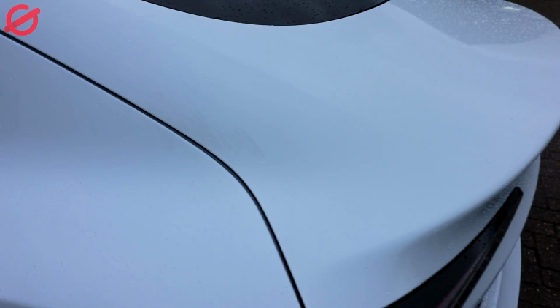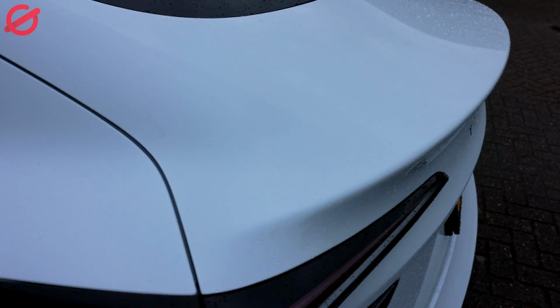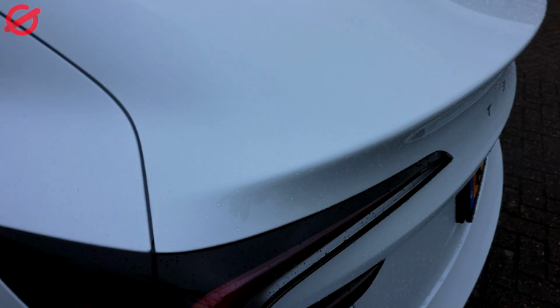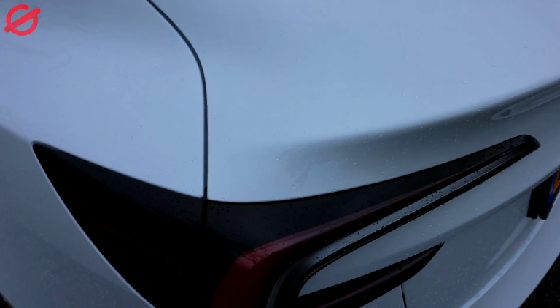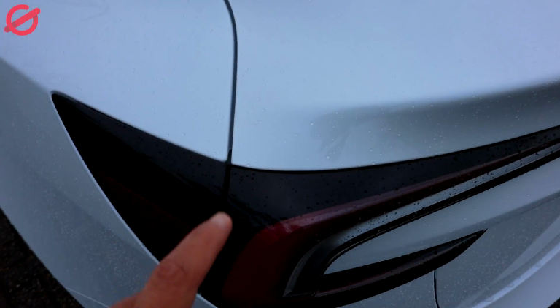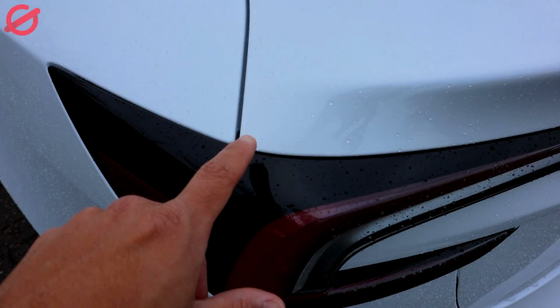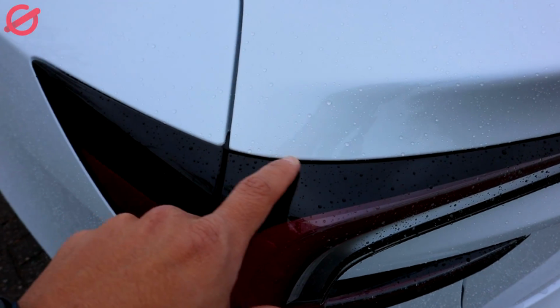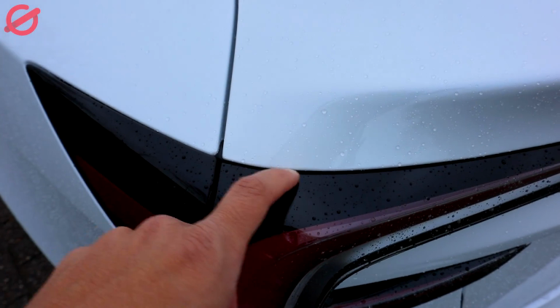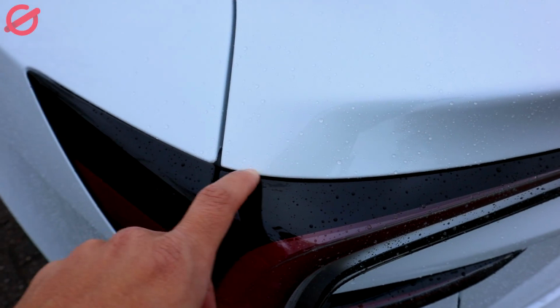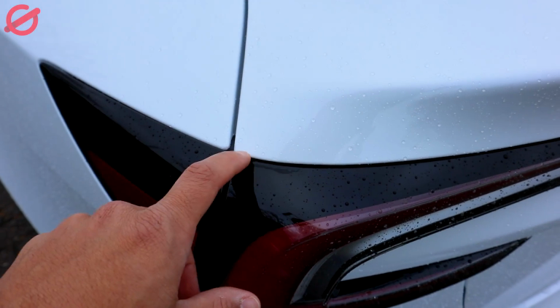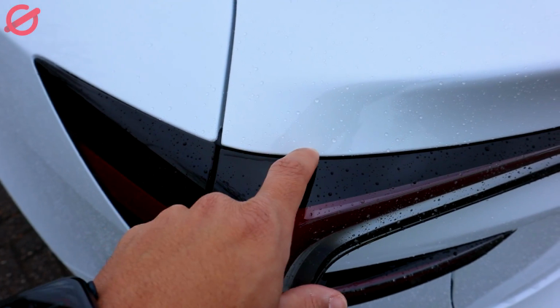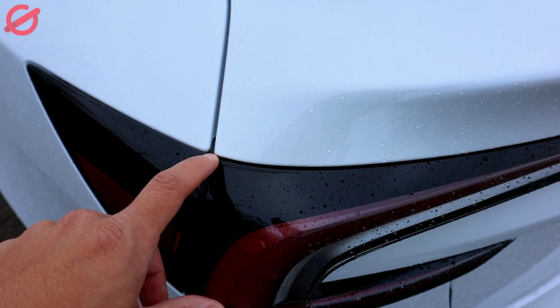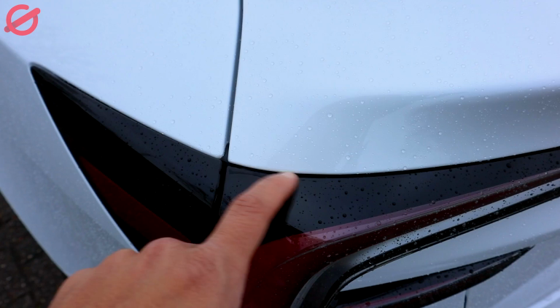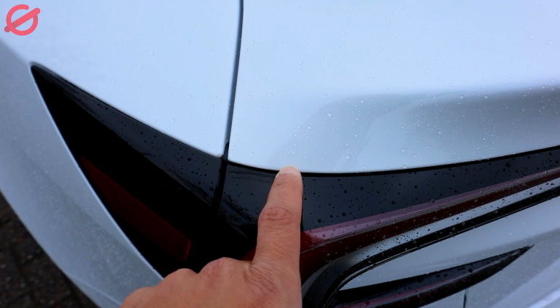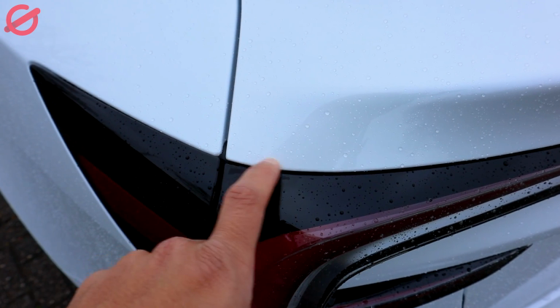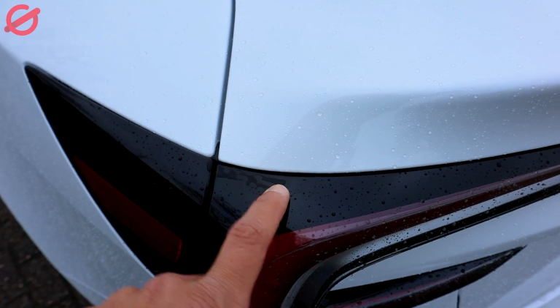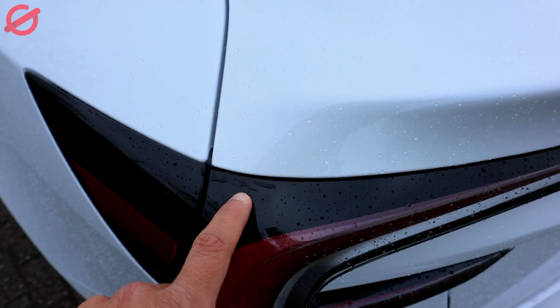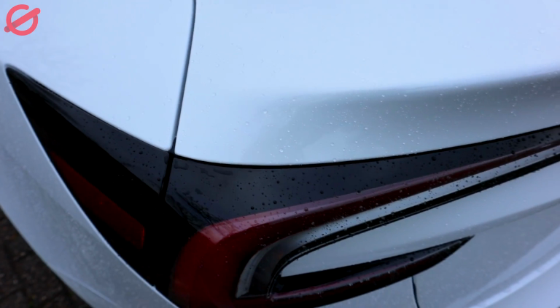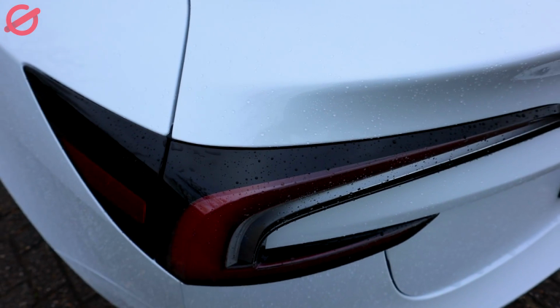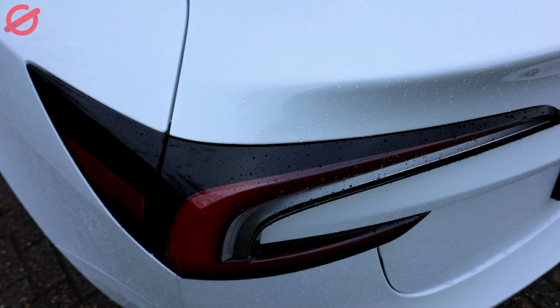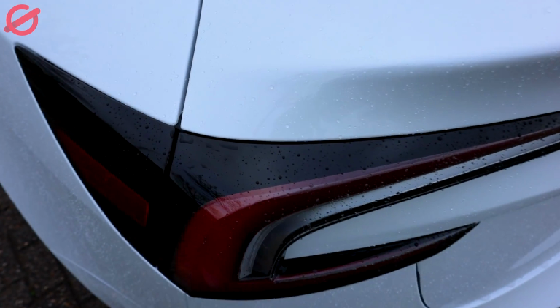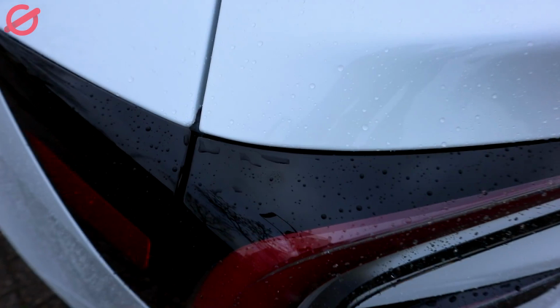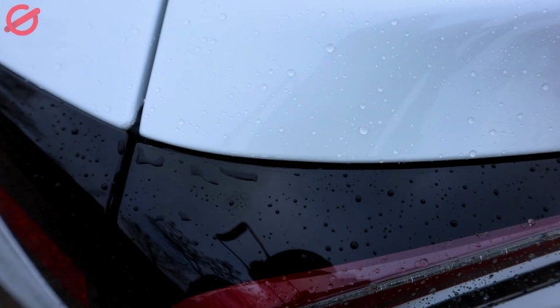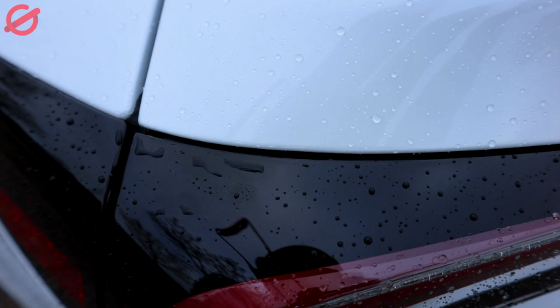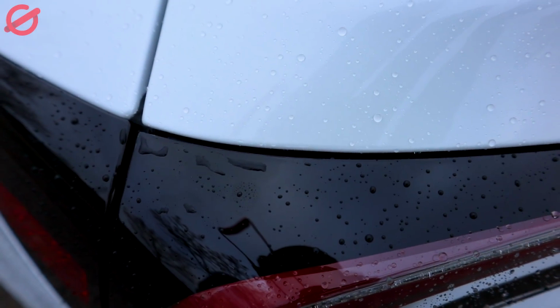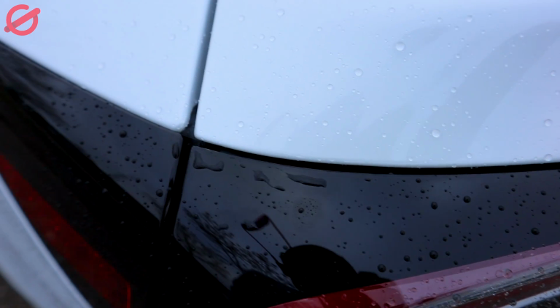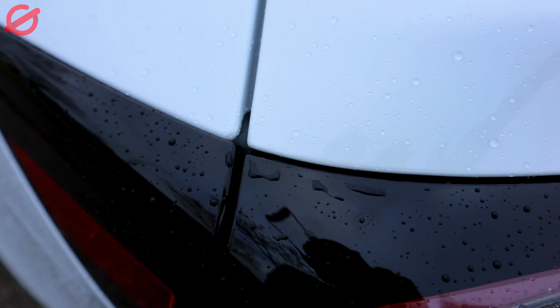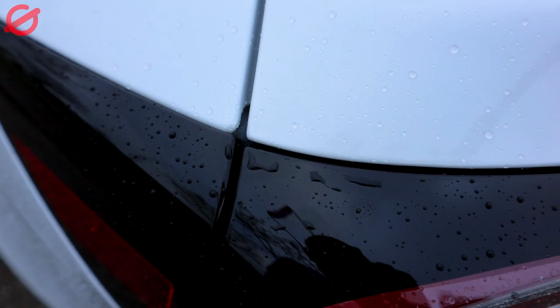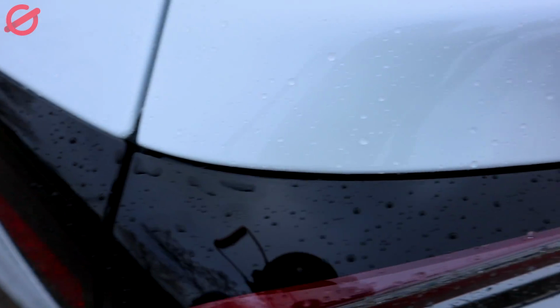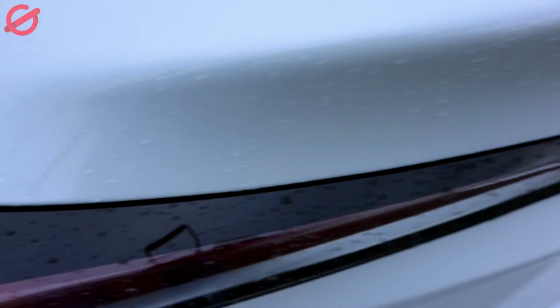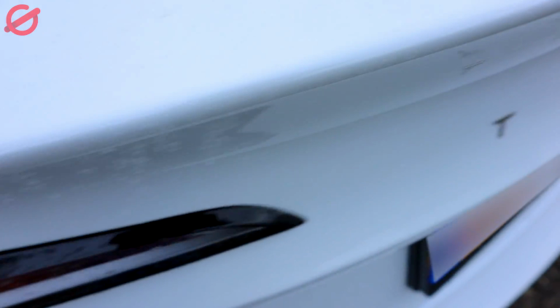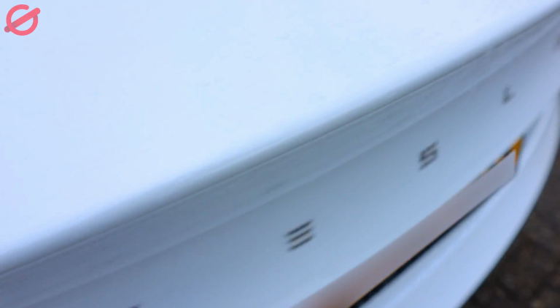I also saw here that the light has a small gap in comparison with the other one, but it's hard to see on camera. Let's see if we go on the other side.